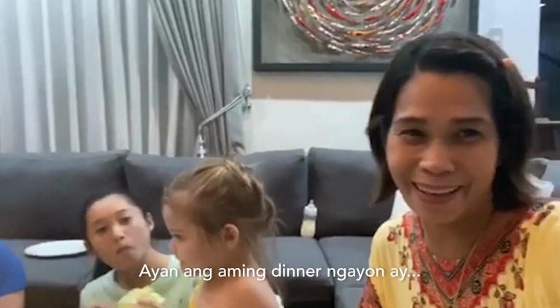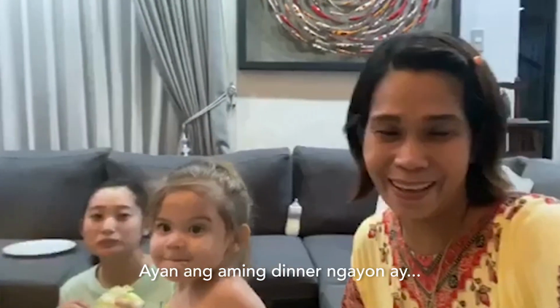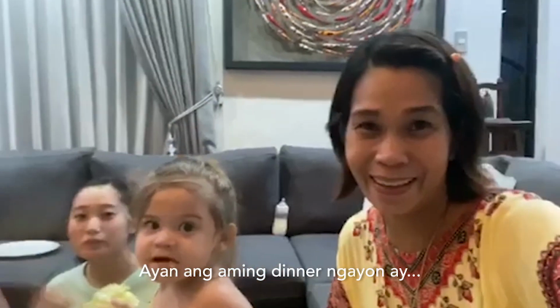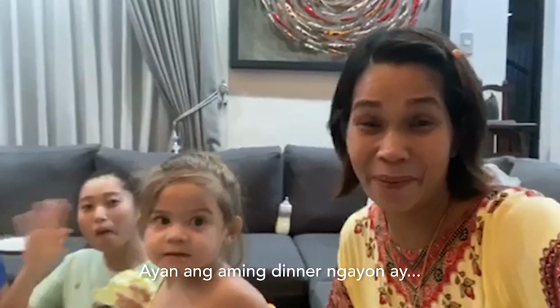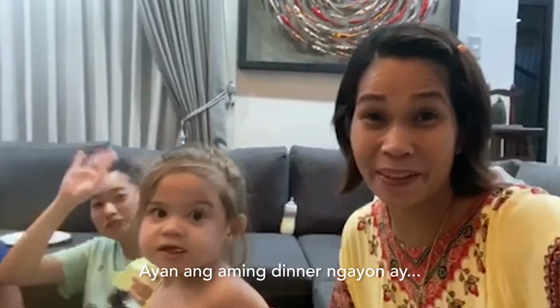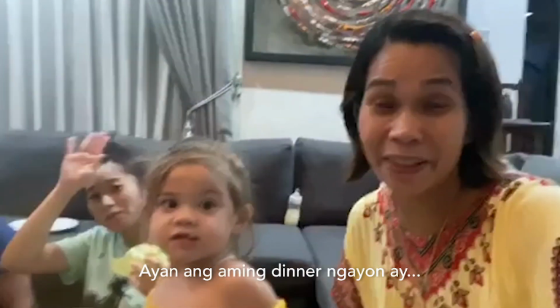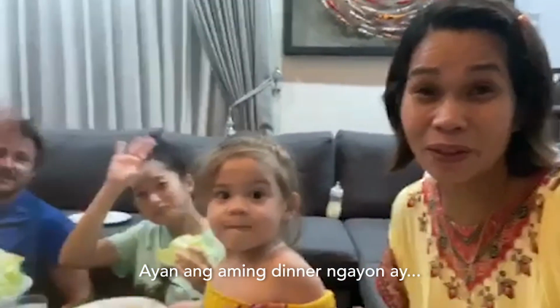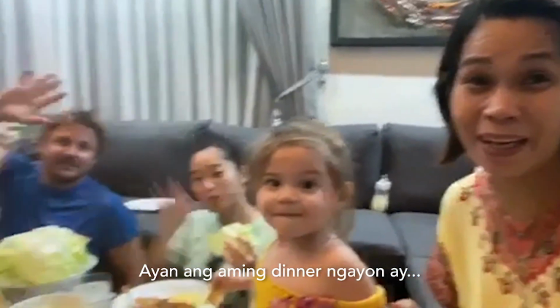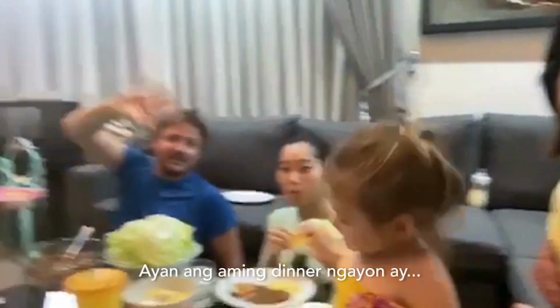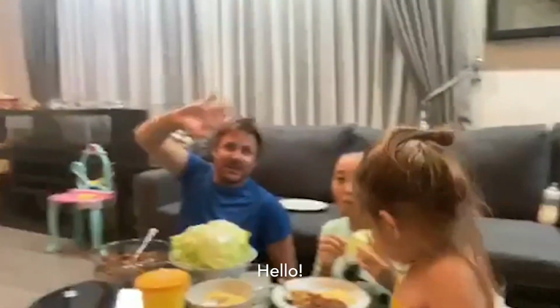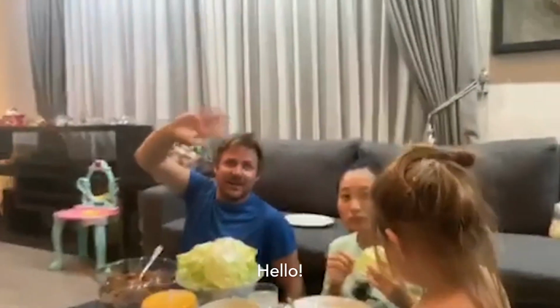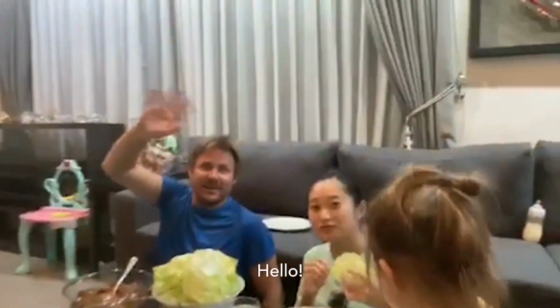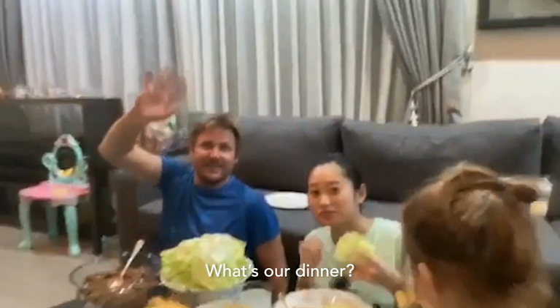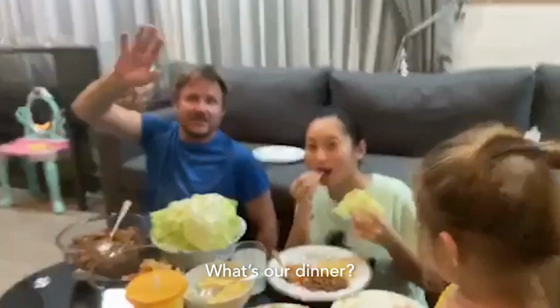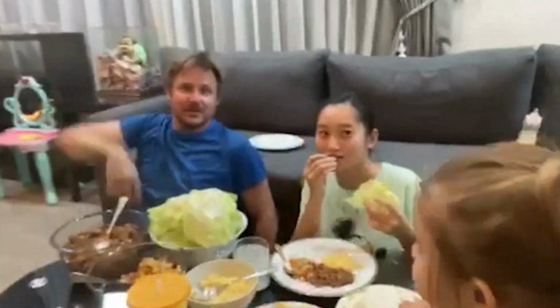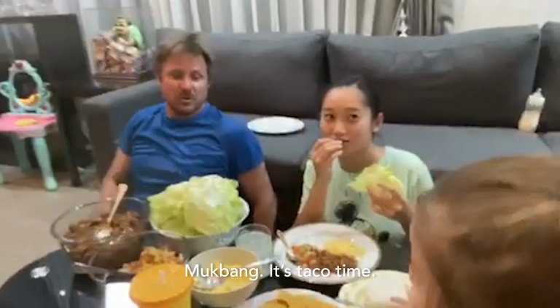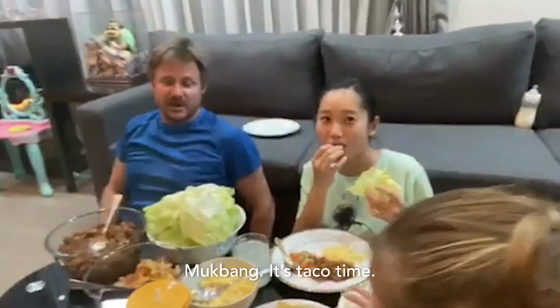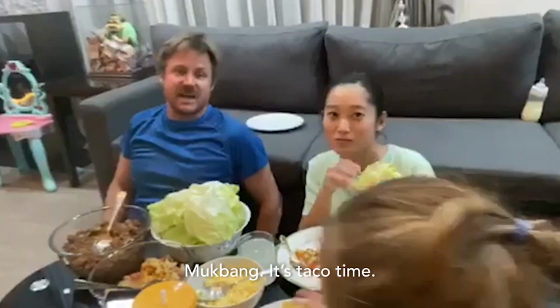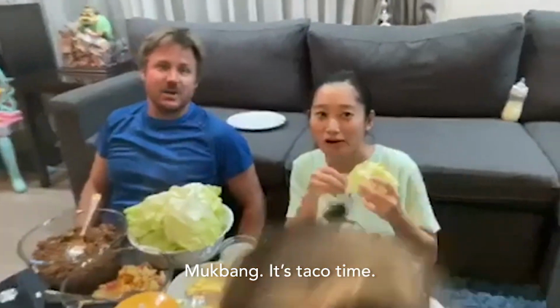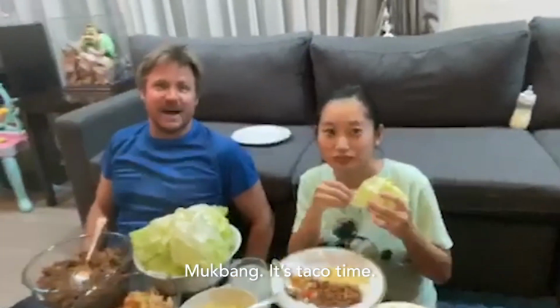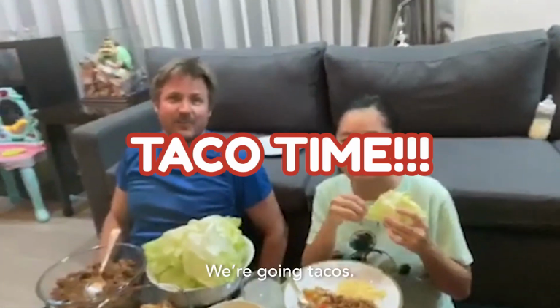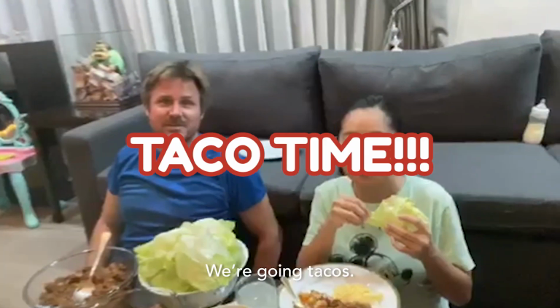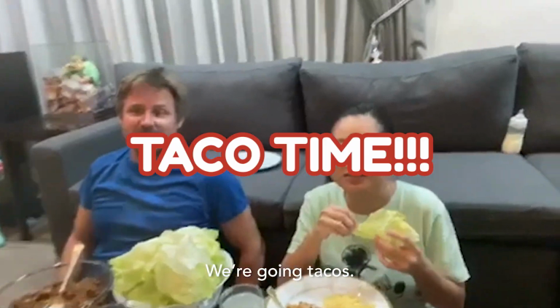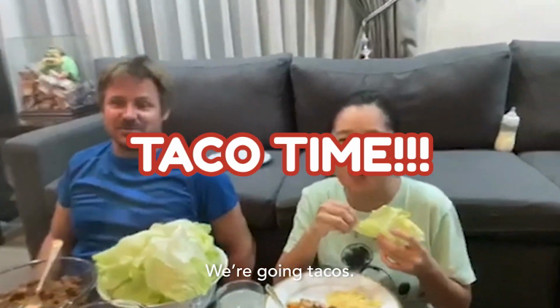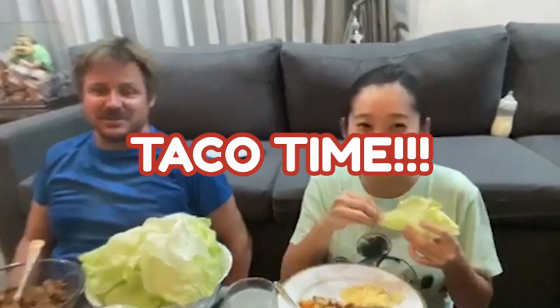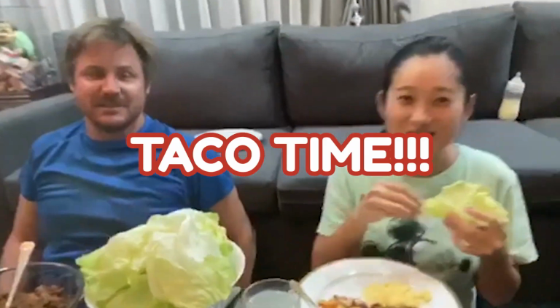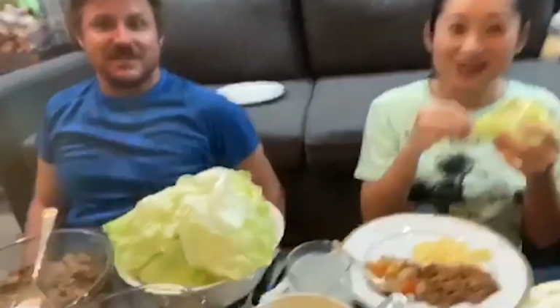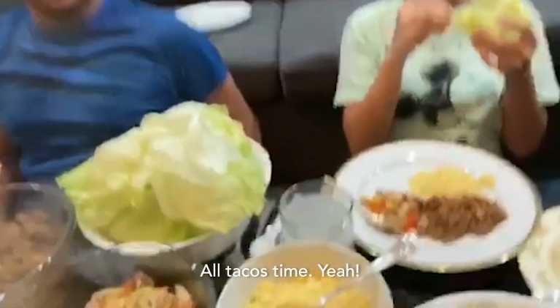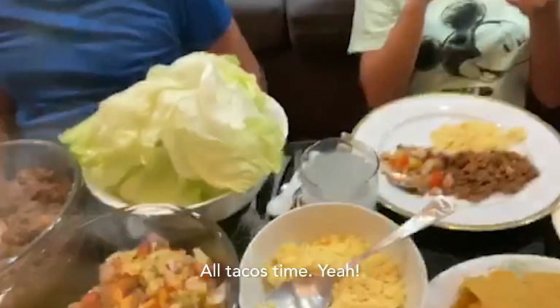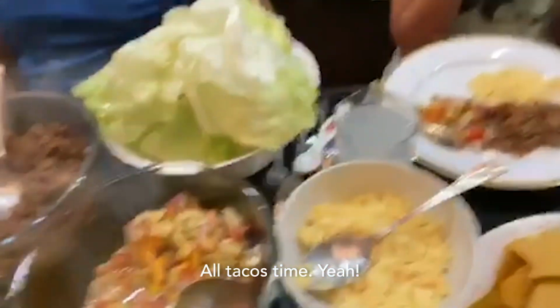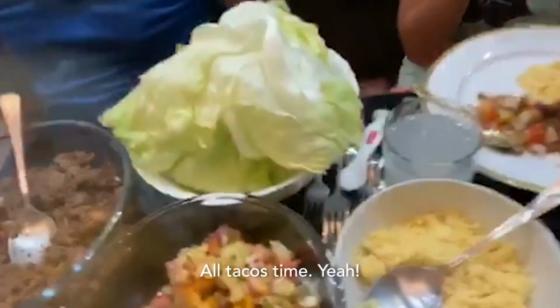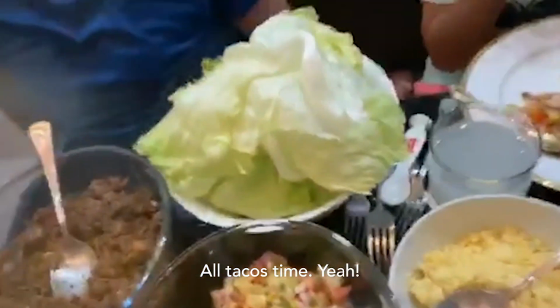That's our dinner right now. What's our dinner? It's mukbang. It's taco time. We're going tacos. All tacos time. Yeah.